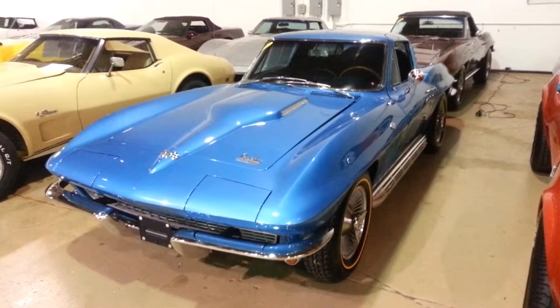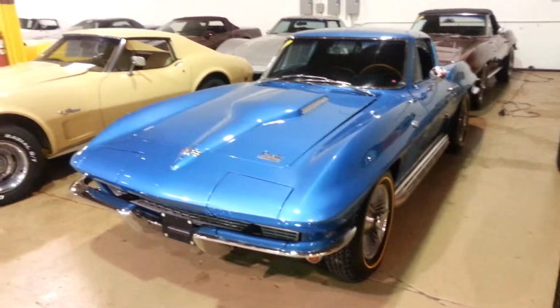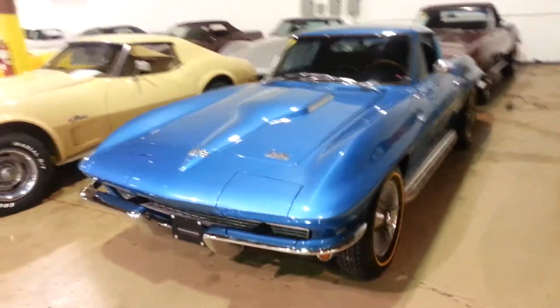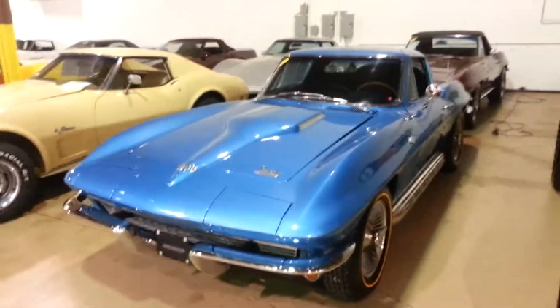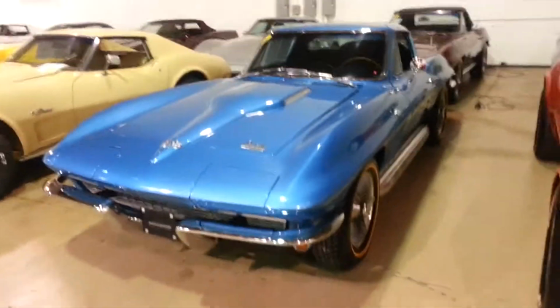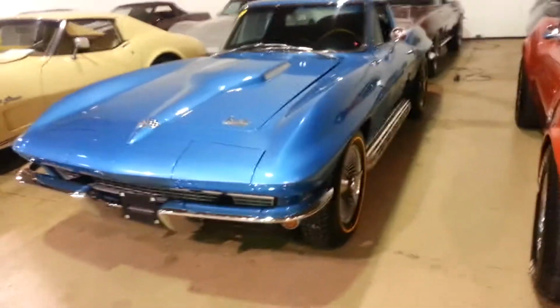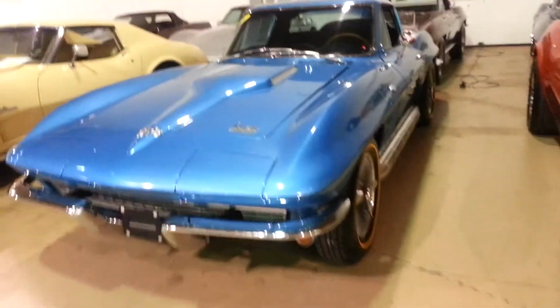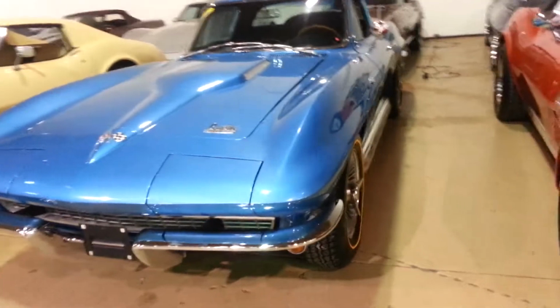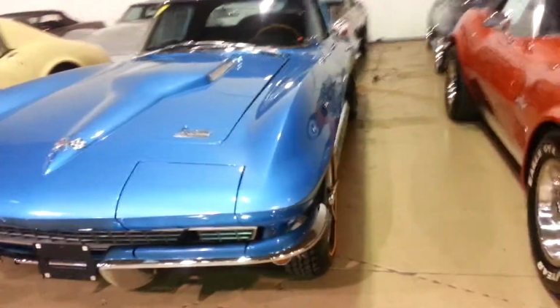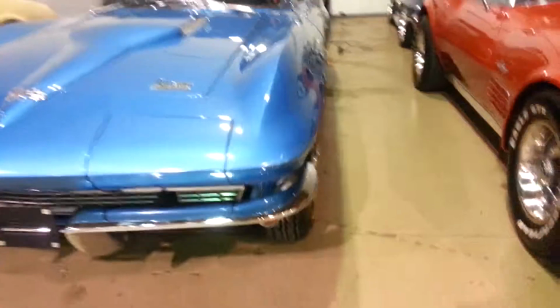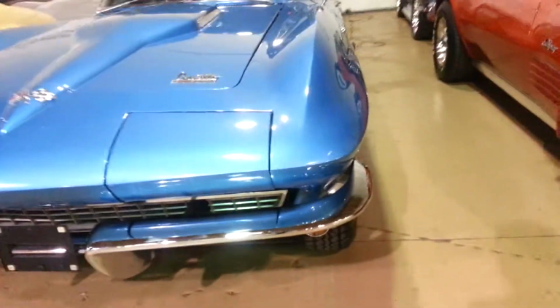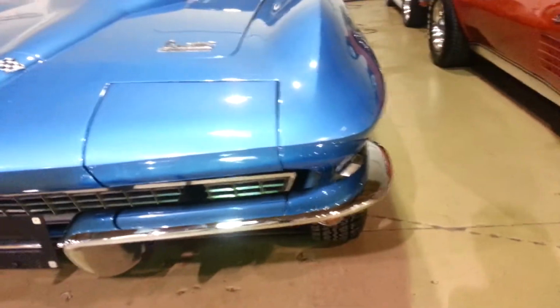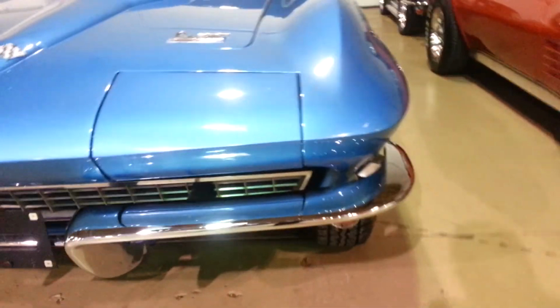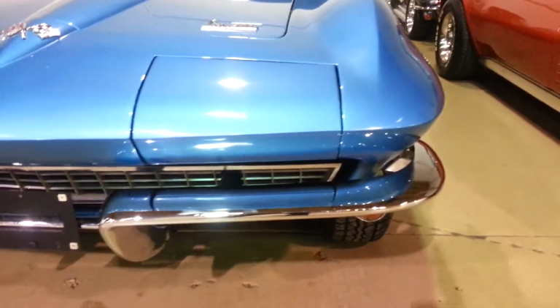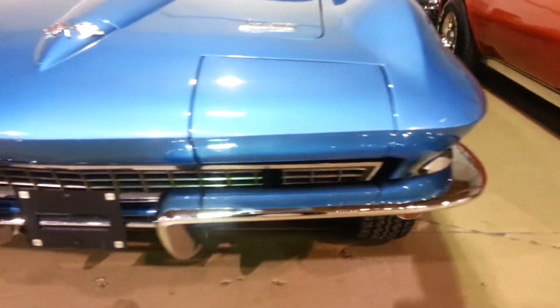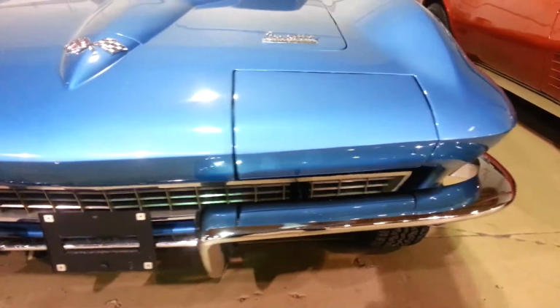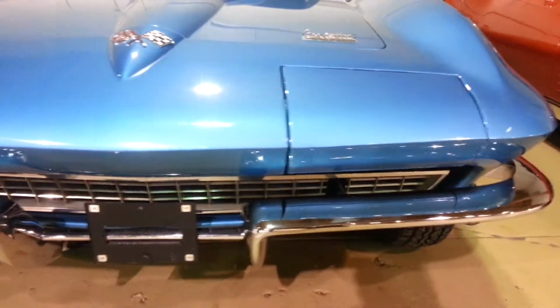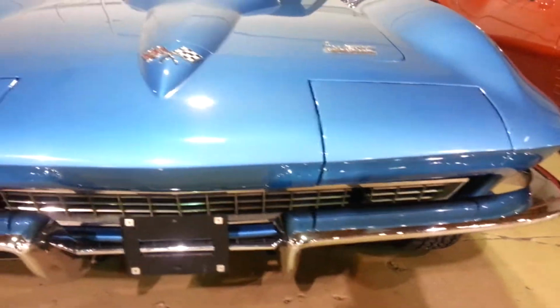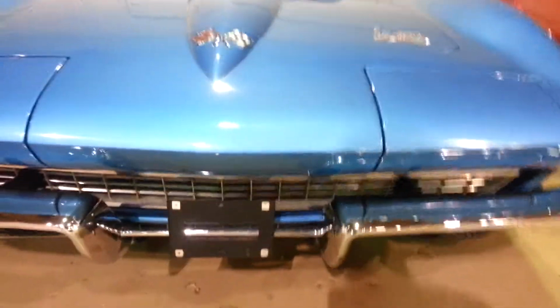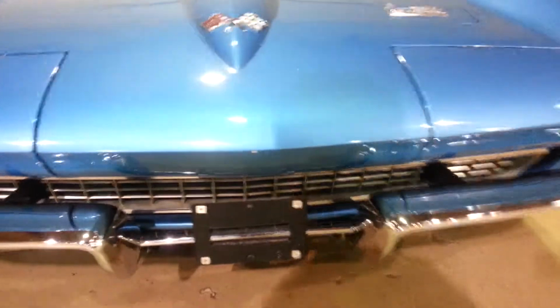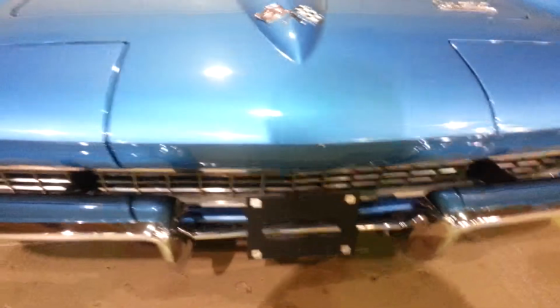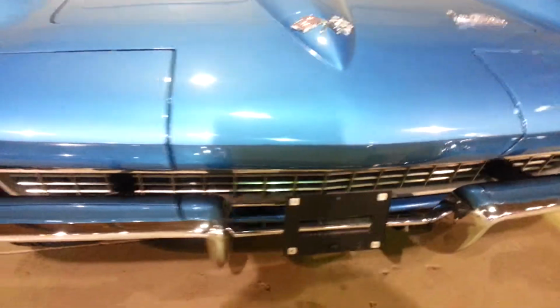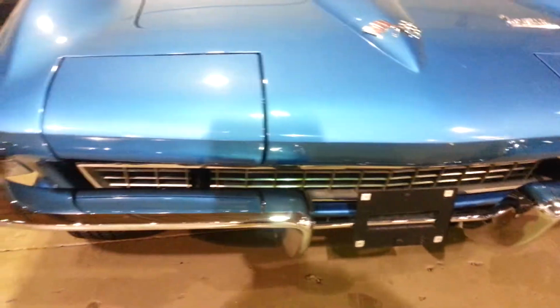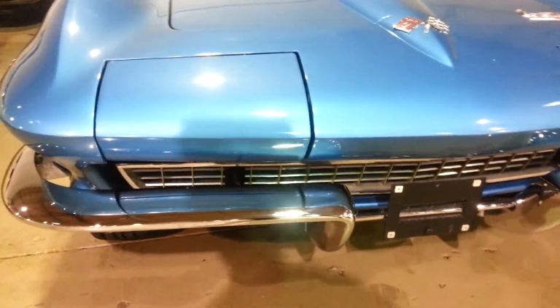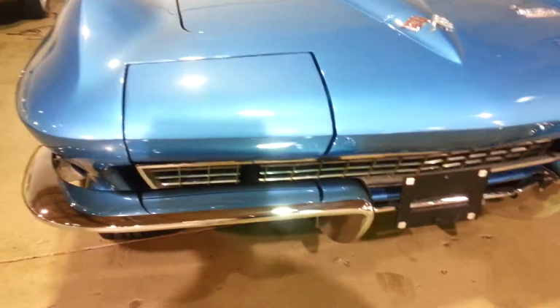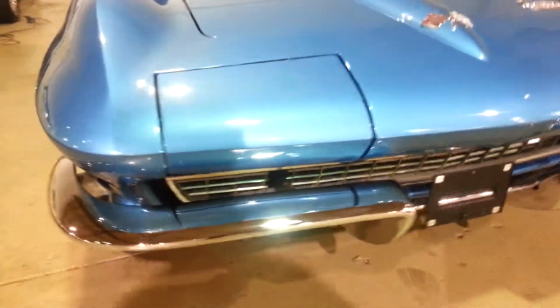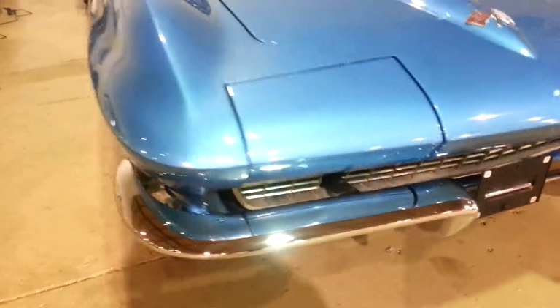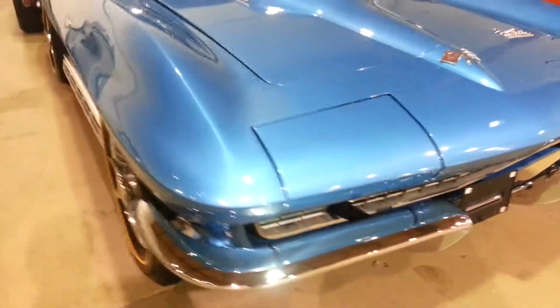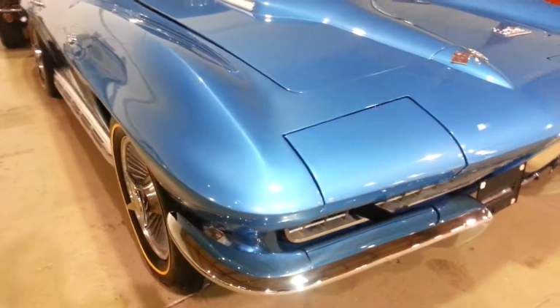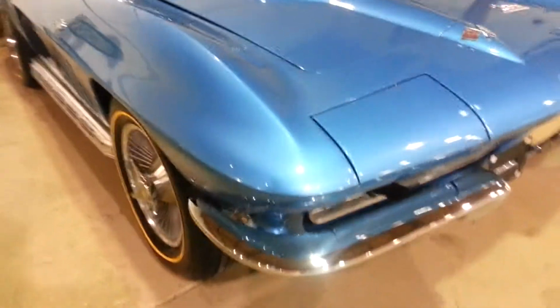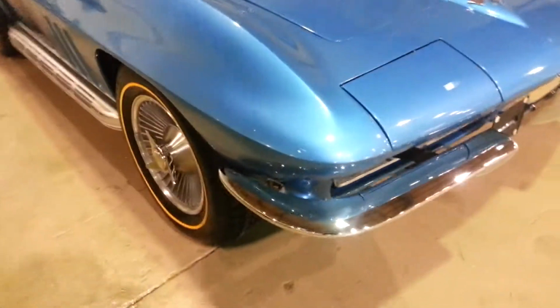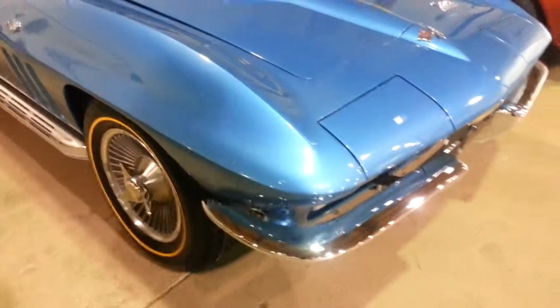Welcome to Buy a Vet. We're taking a look at the 1966 automatic coupe. Bumpers are in excellent shape as well as our front paint. It does have the big block hood on it.